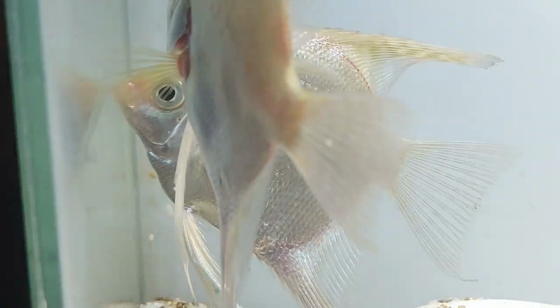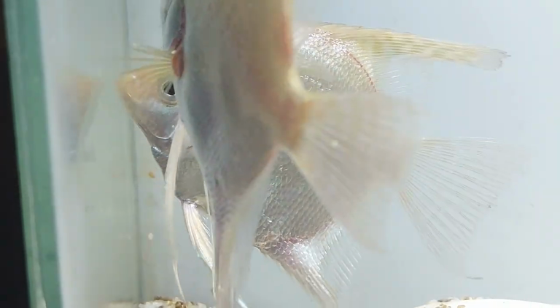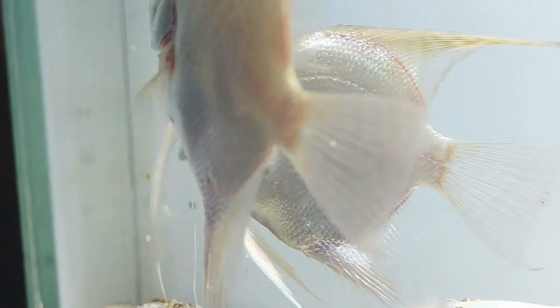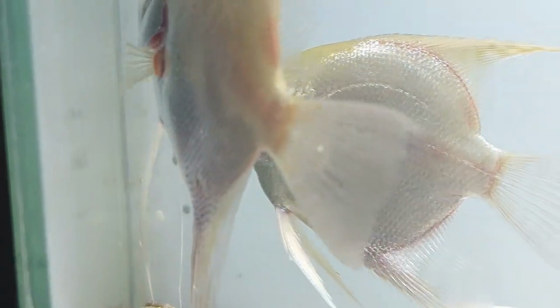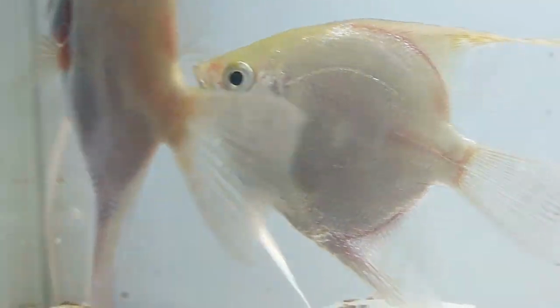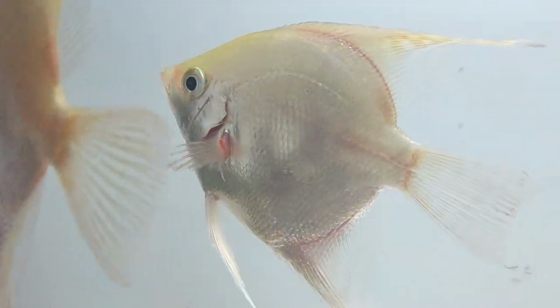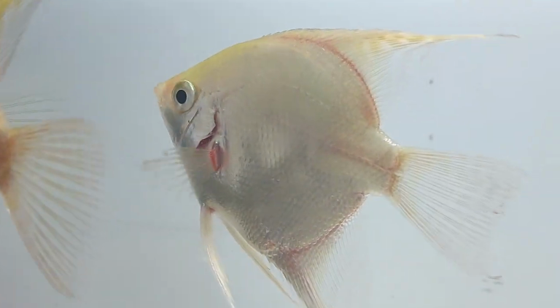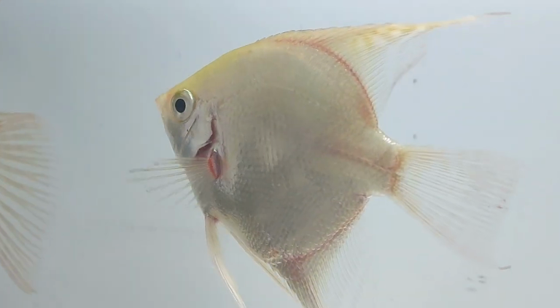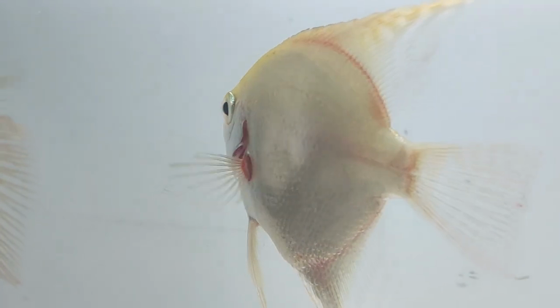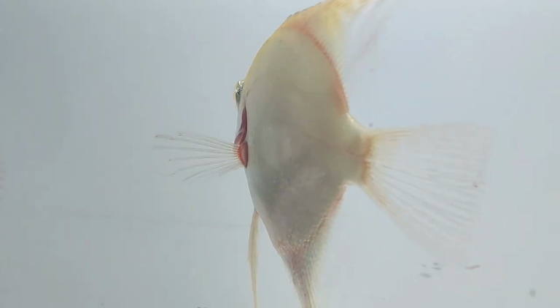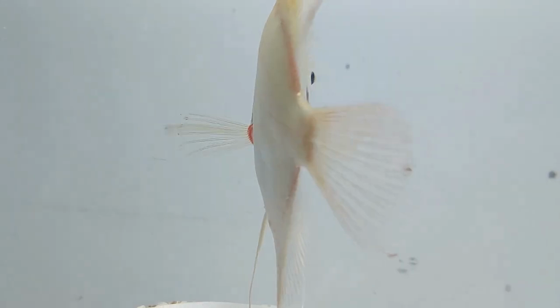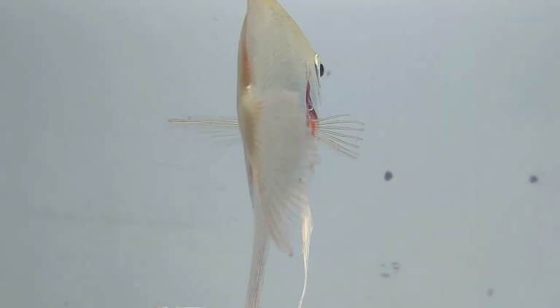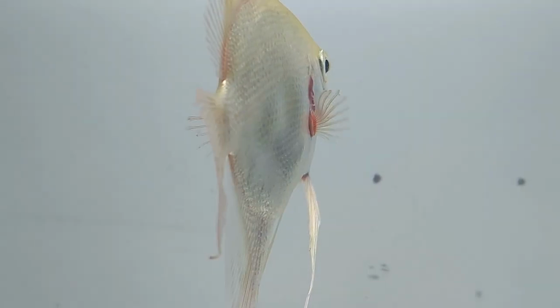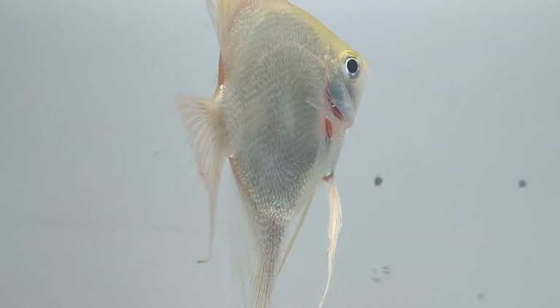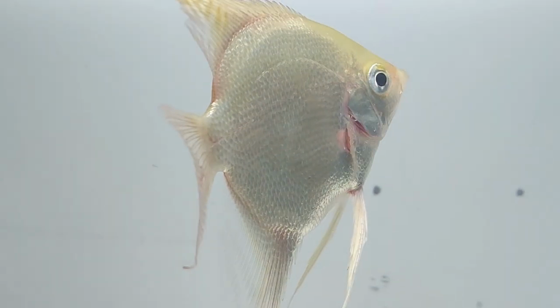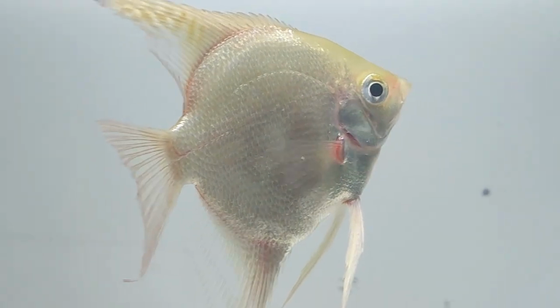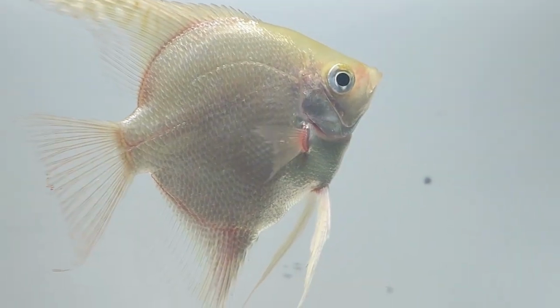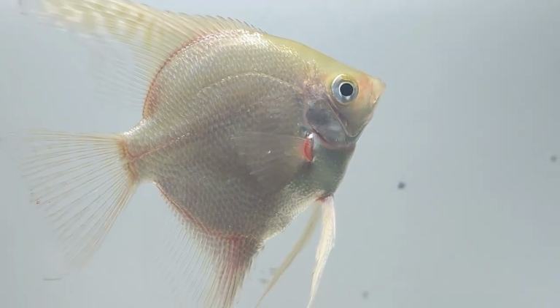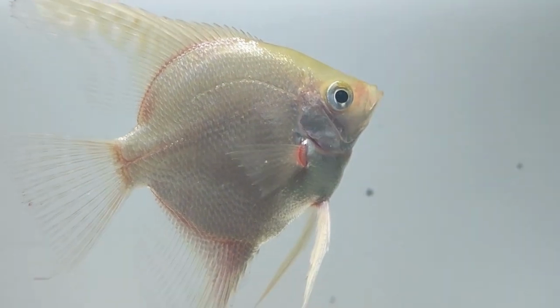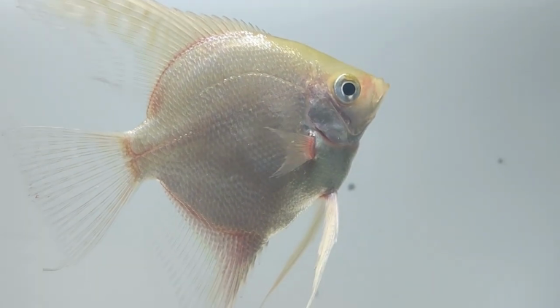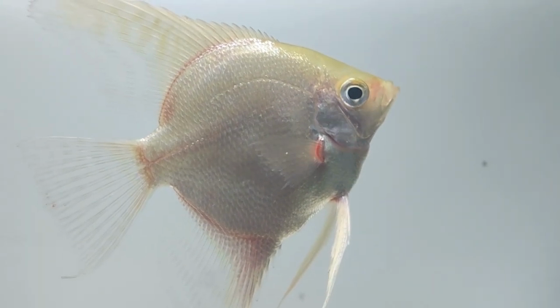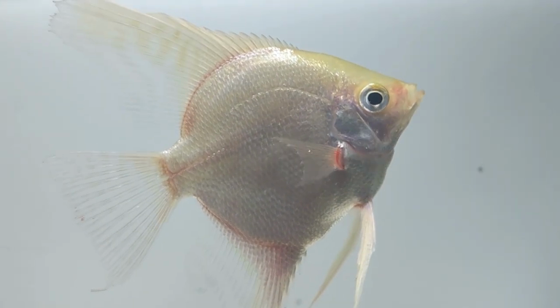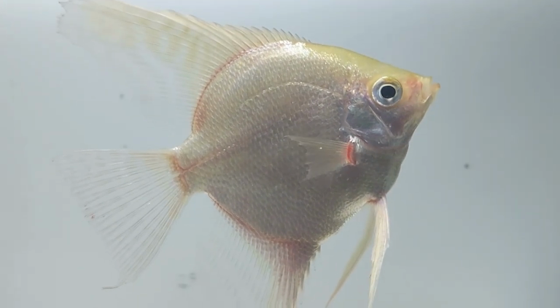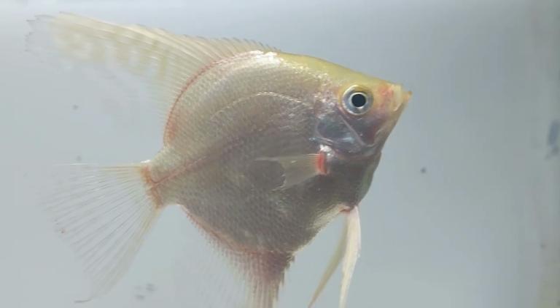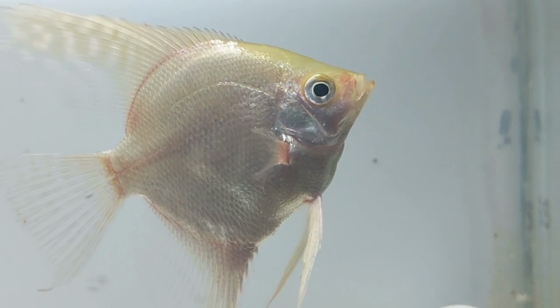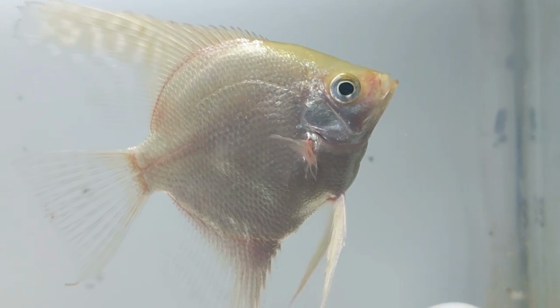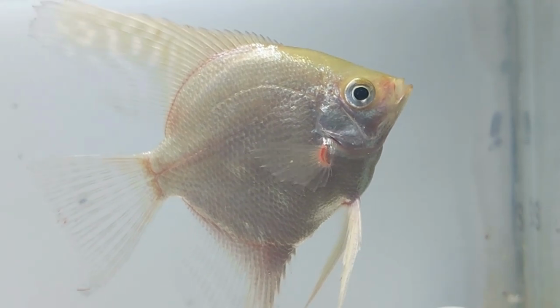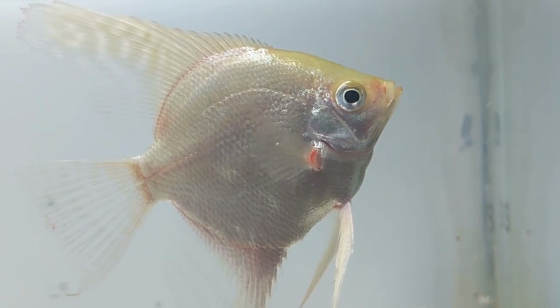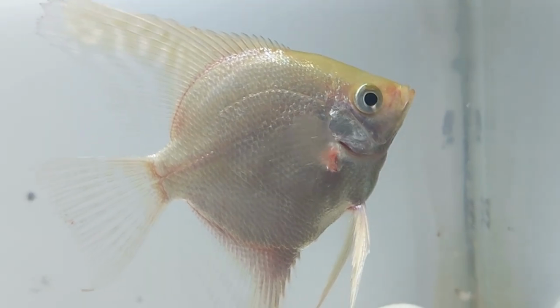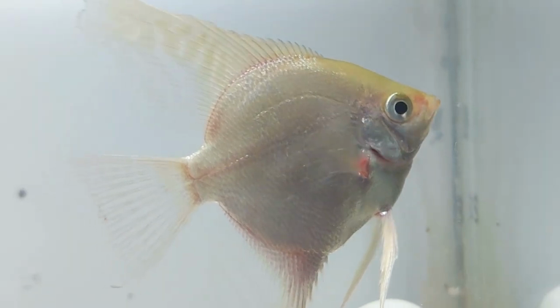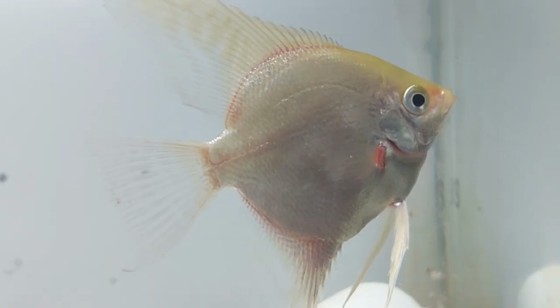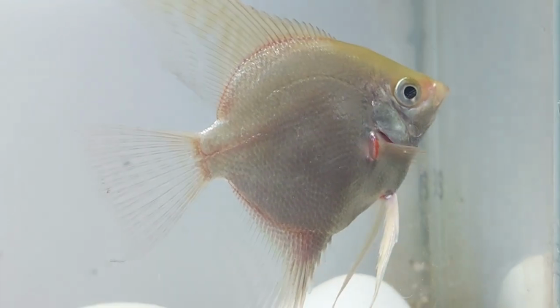They have long been sought after in the aquarium hobby because of their brilliant coloration and long flowing fins. Their long fins mean that they should not be kept with fish species that will nip or tear their fins.